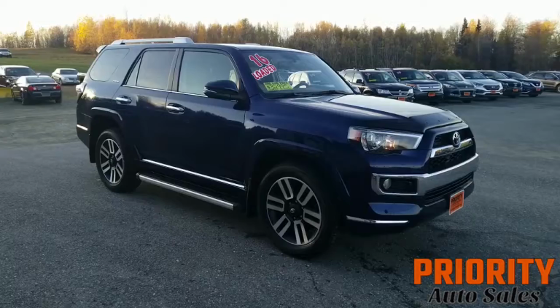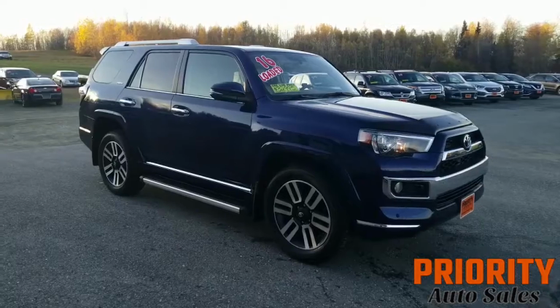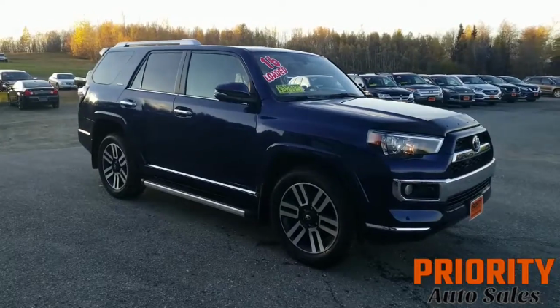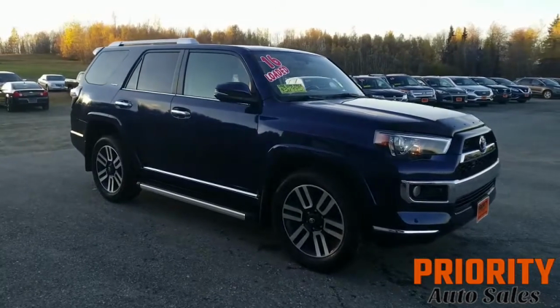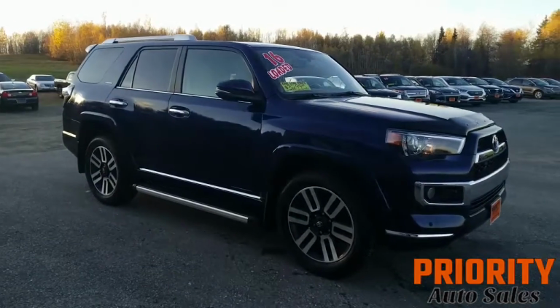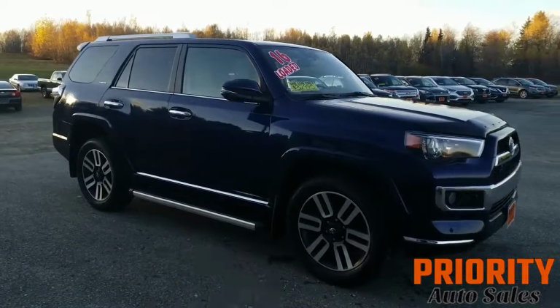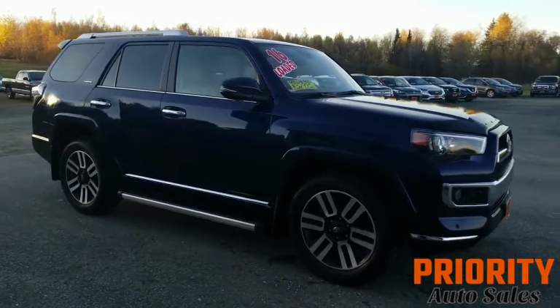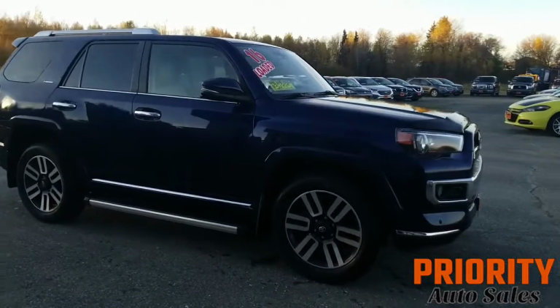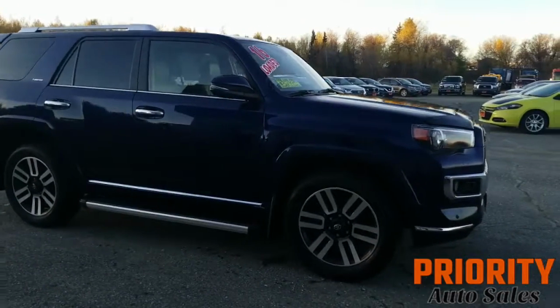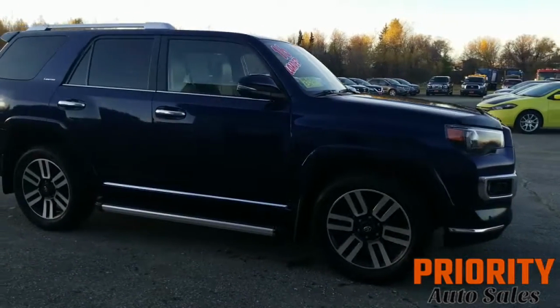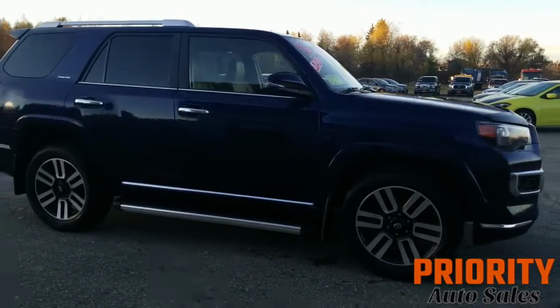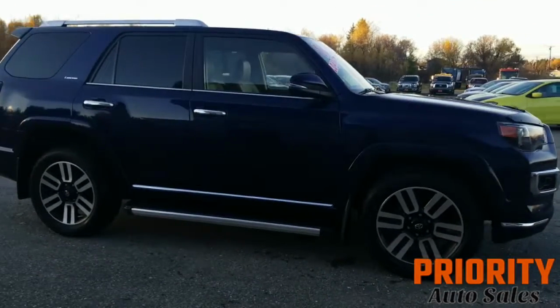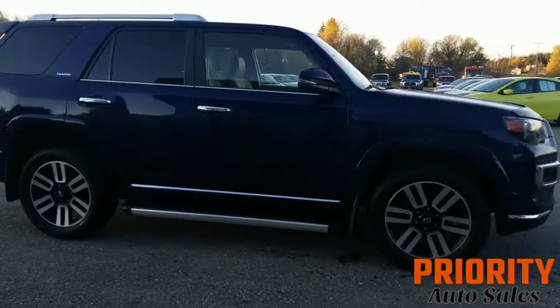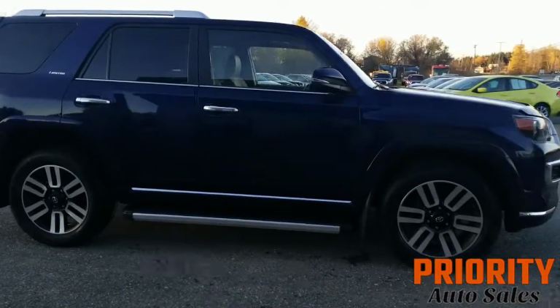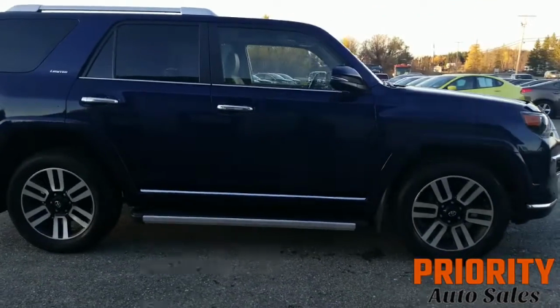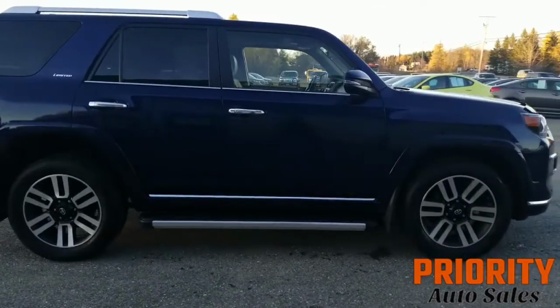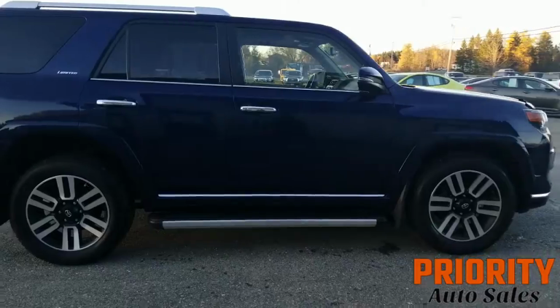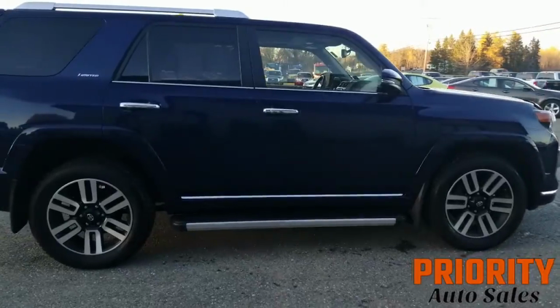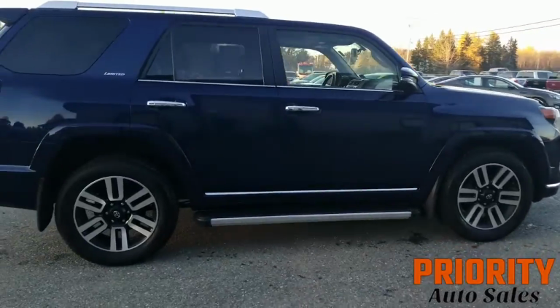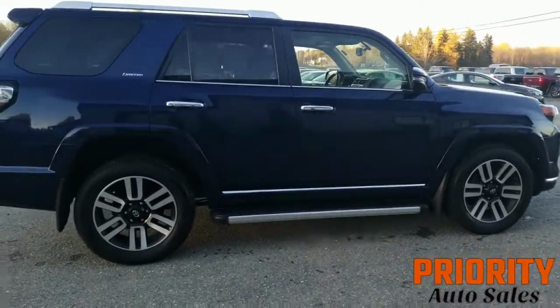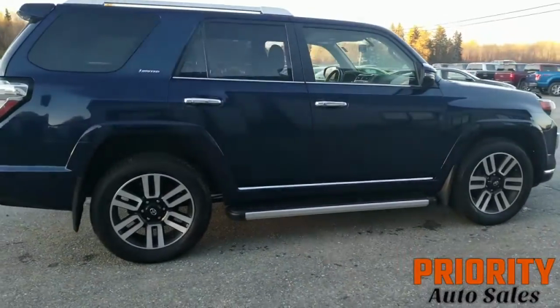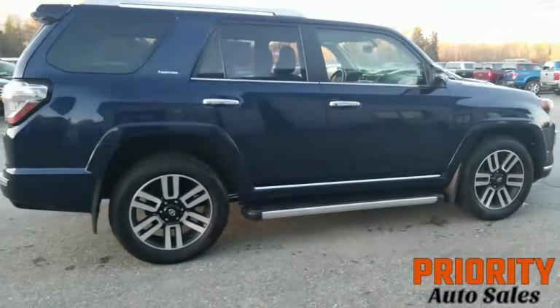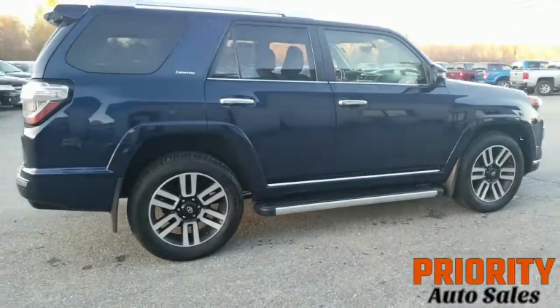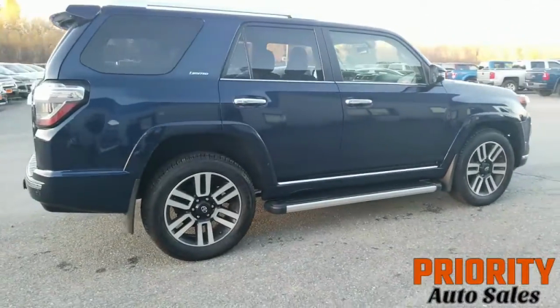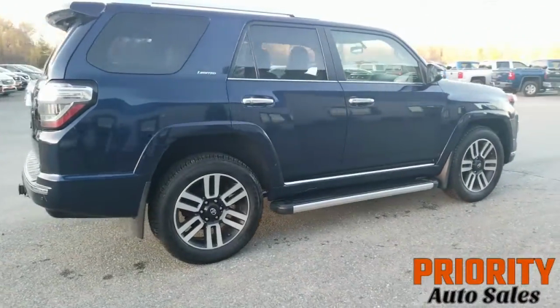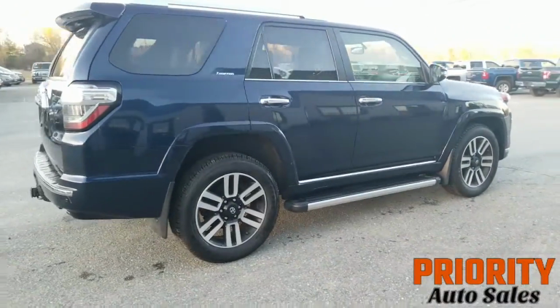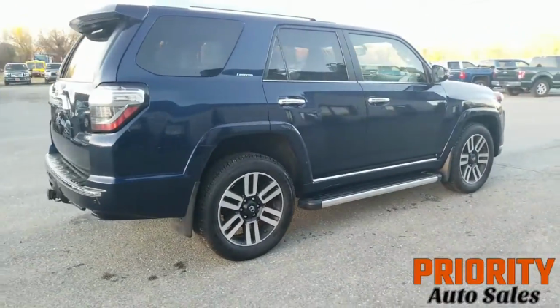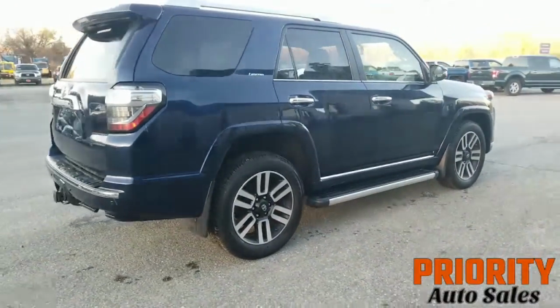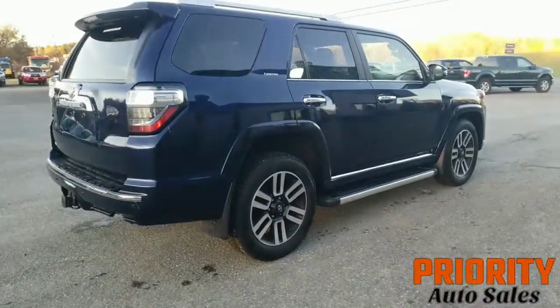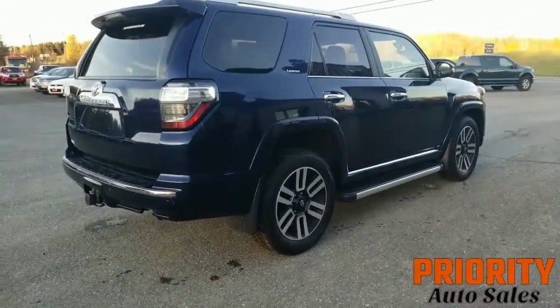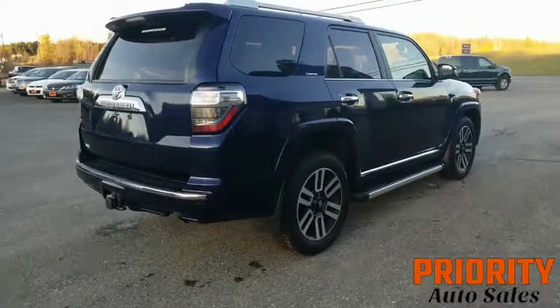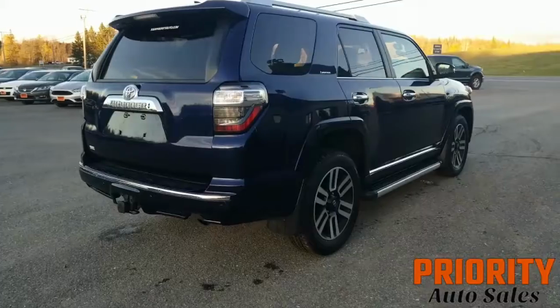So let me walk you around it real quick. Take a look at the exterior — it's got a beautiful blue color, it's got the nice alloy wheels. Again, all the Limited package, so it's got everything.